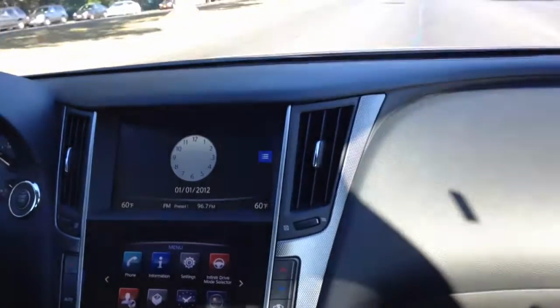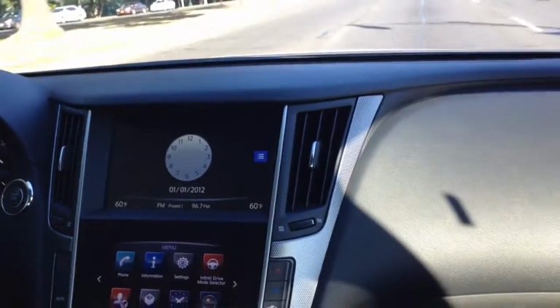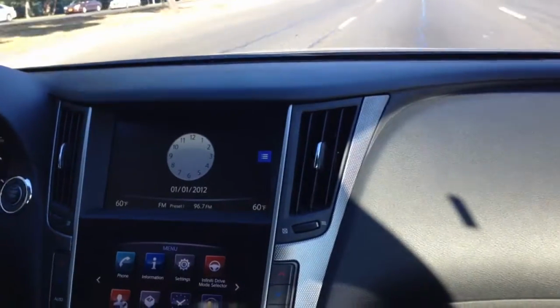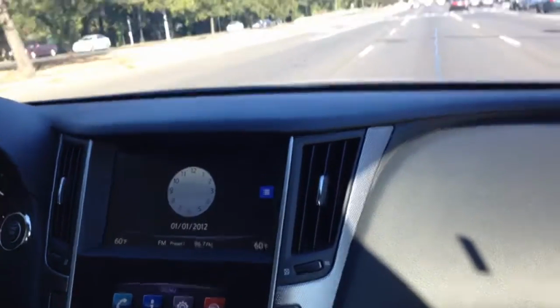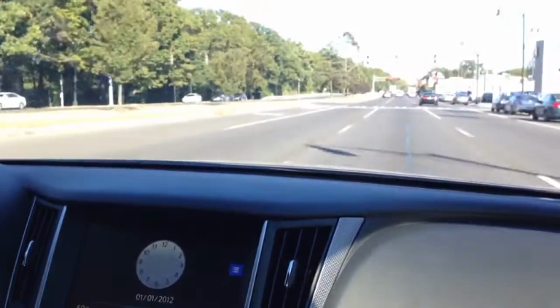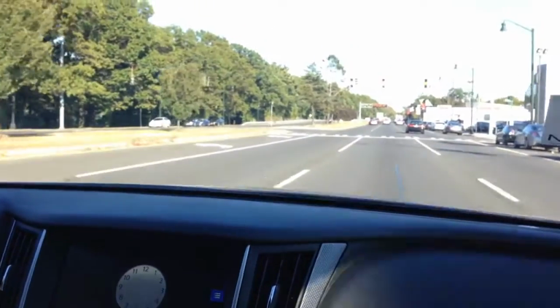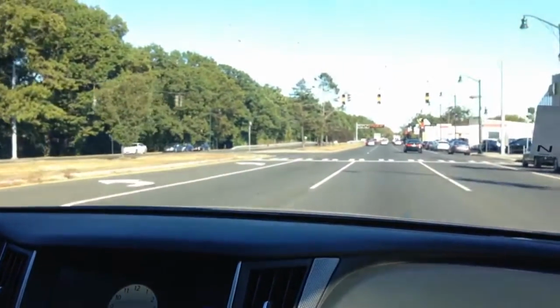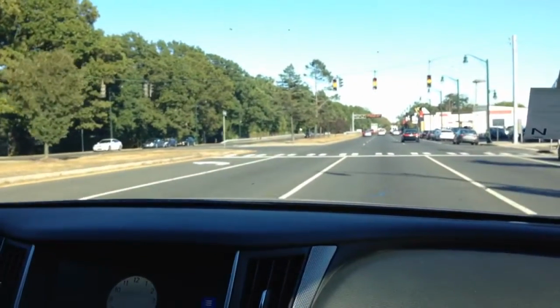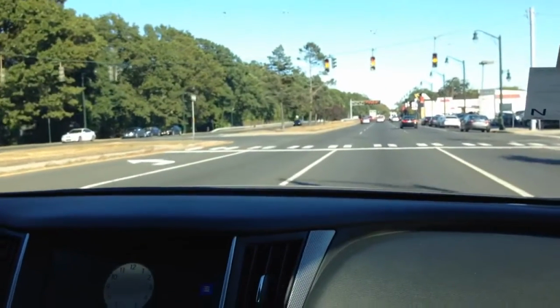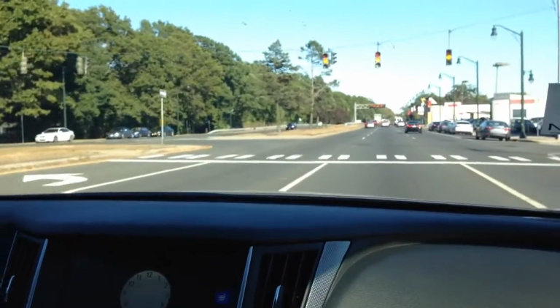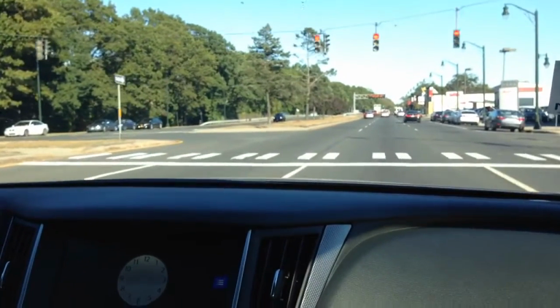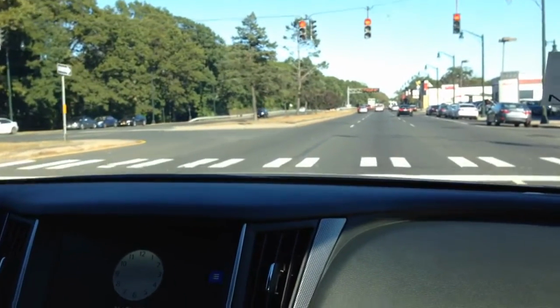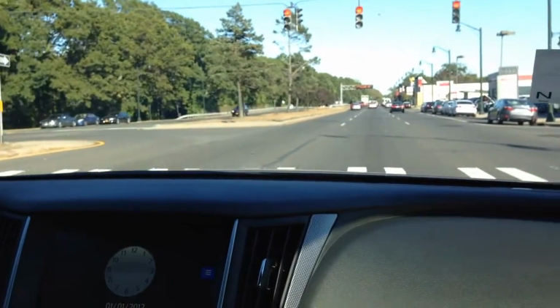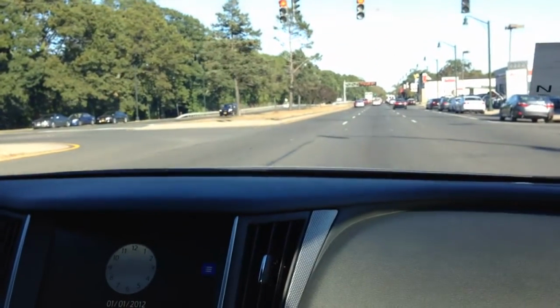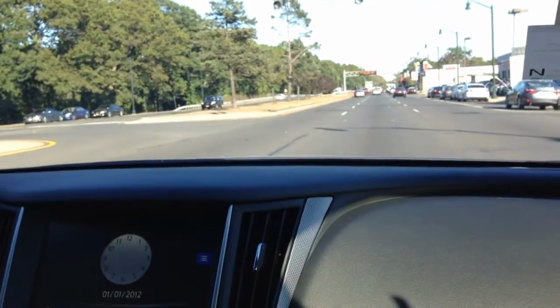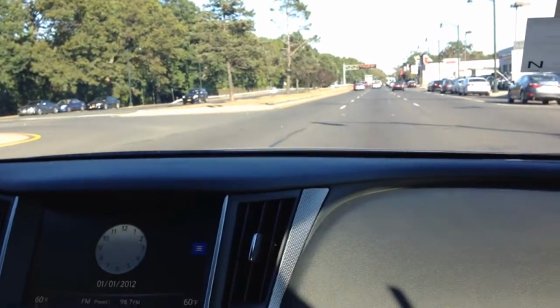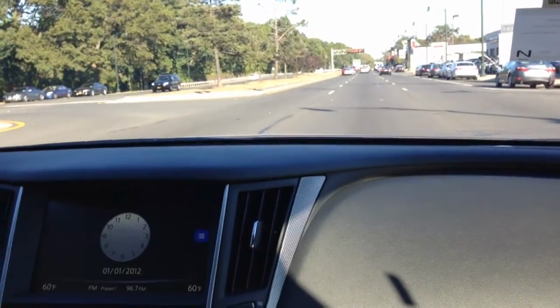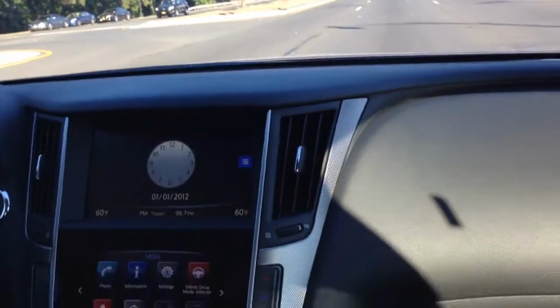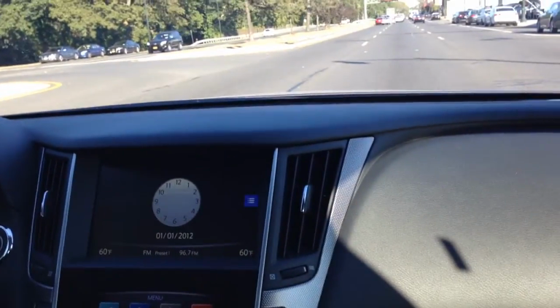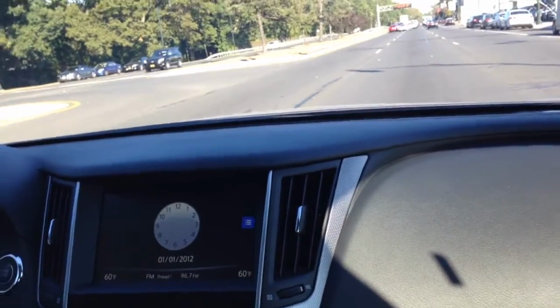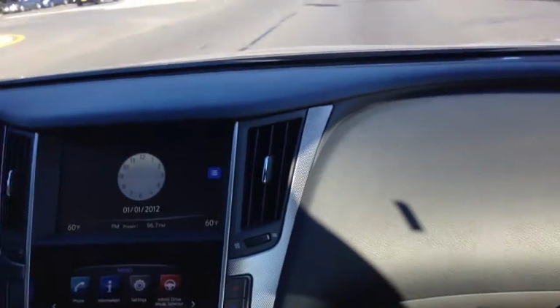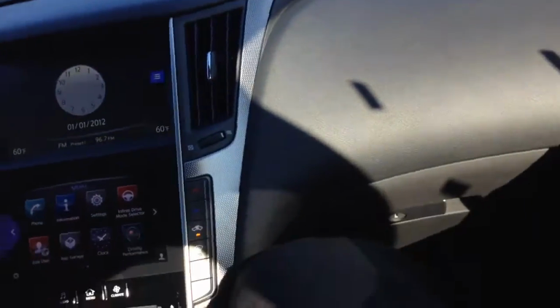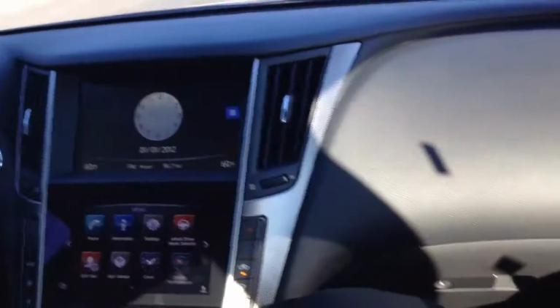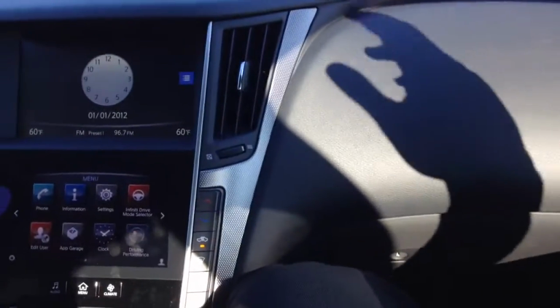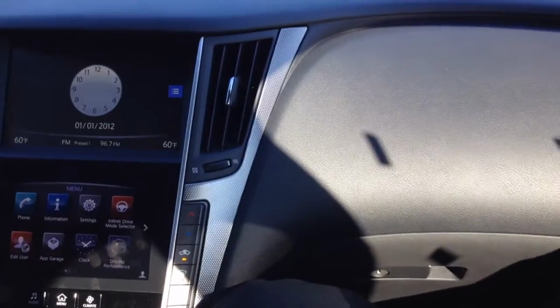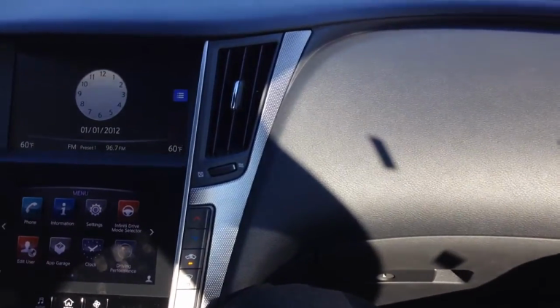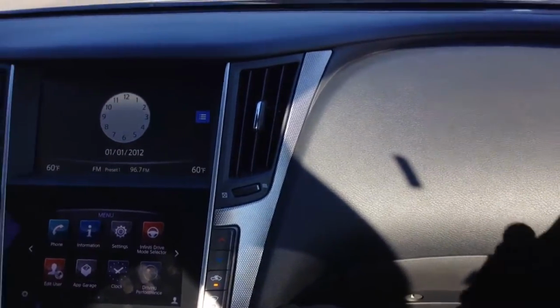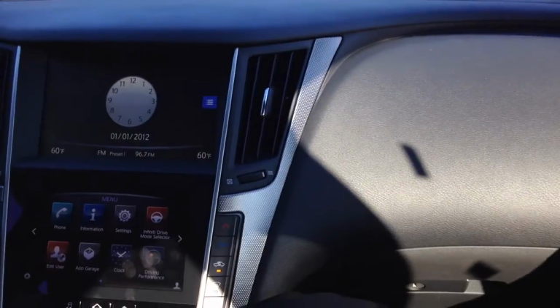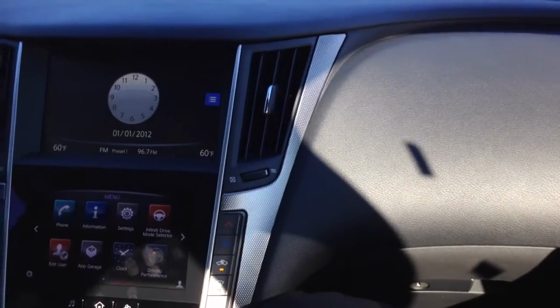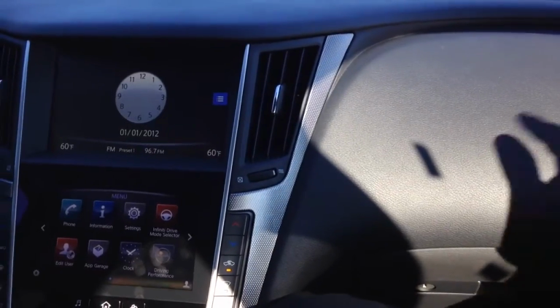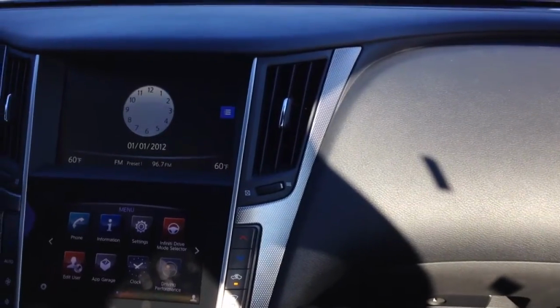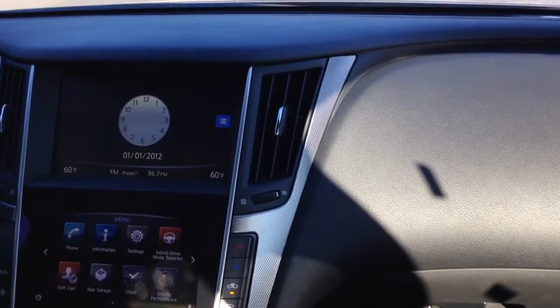I remember this engine in the M45 was actually pretty good. The M45 was actually faster than I expected it to be. It's a little faster than the V6. One of my cousins had bought the 37 and then went and got a 45.